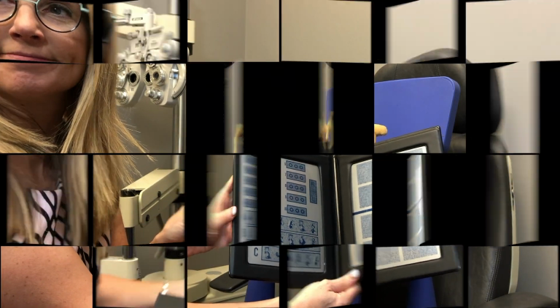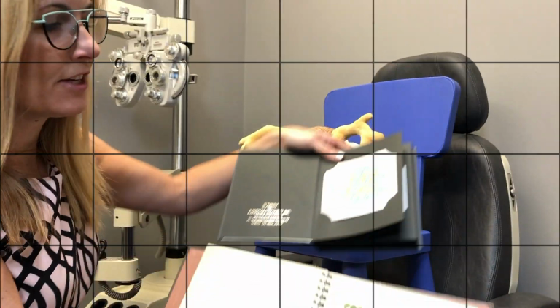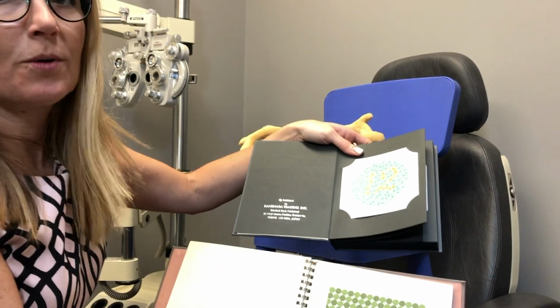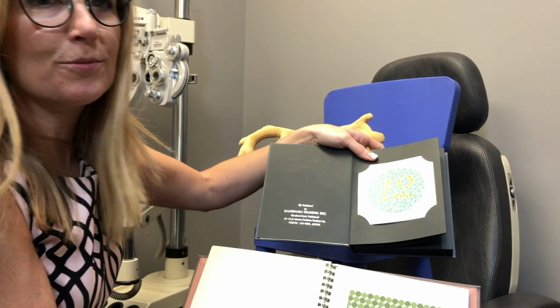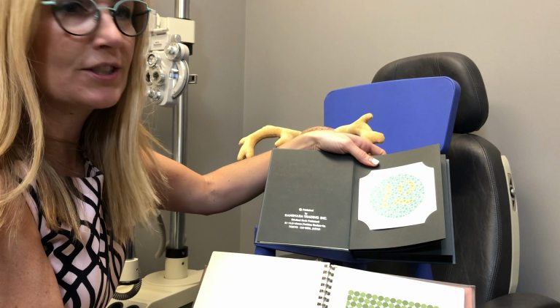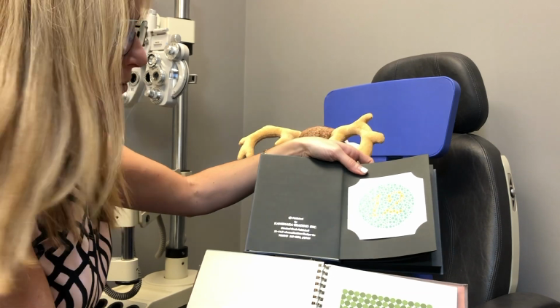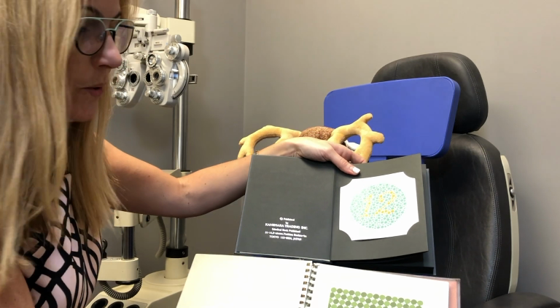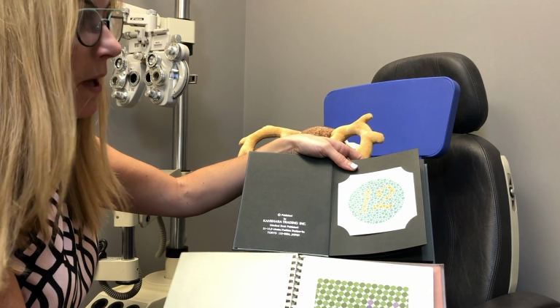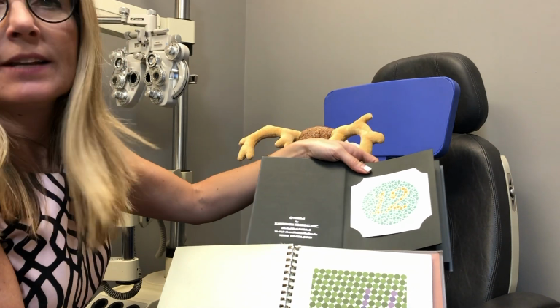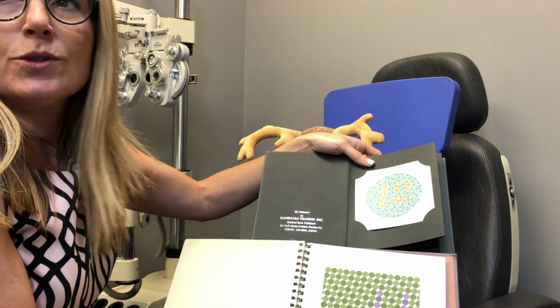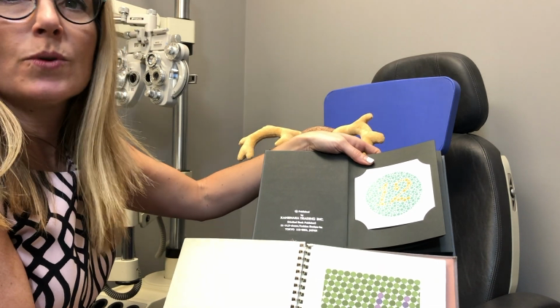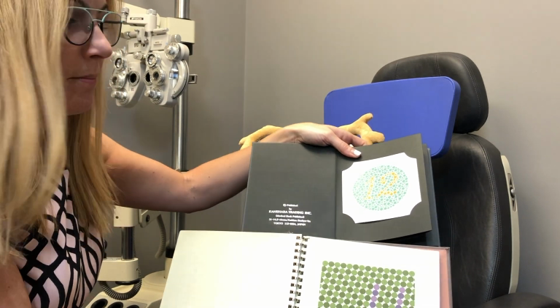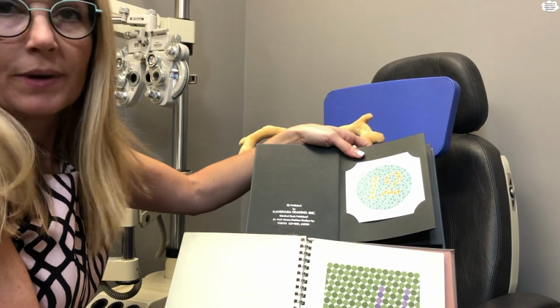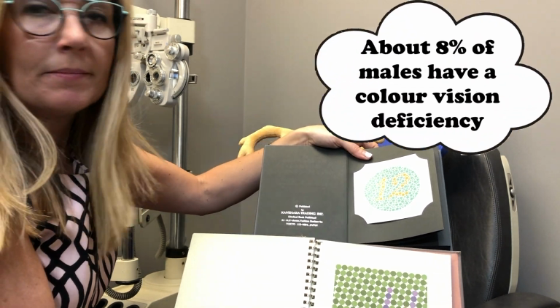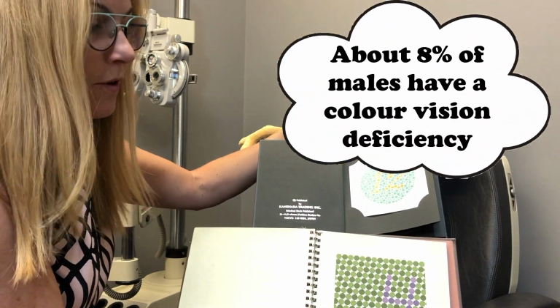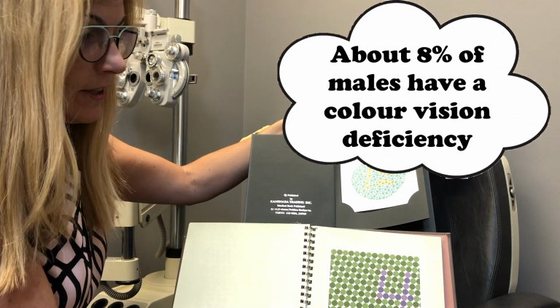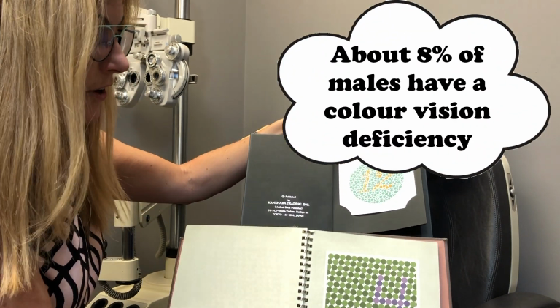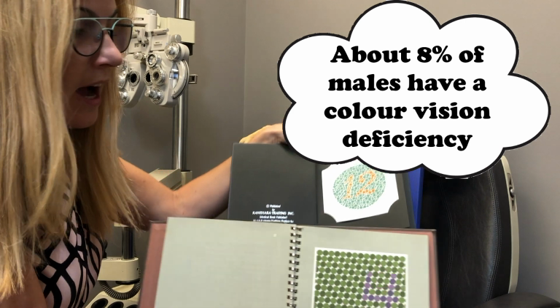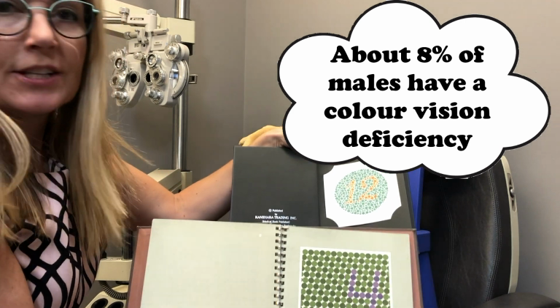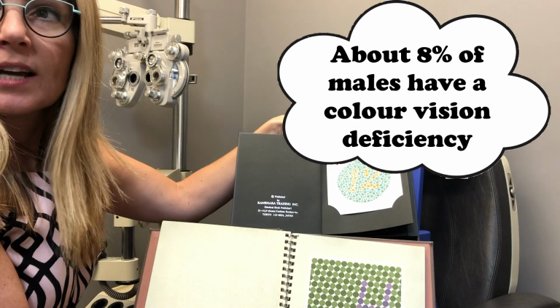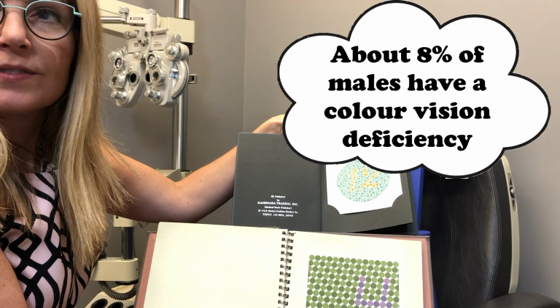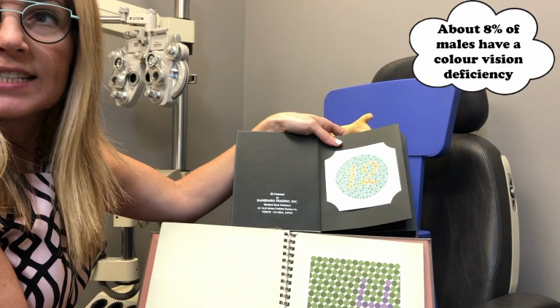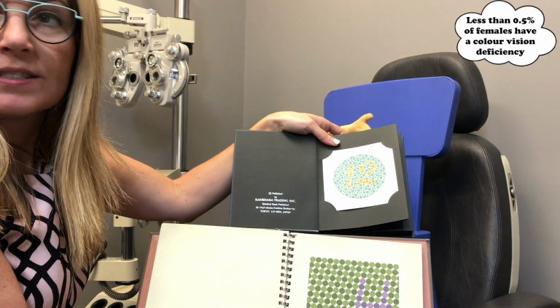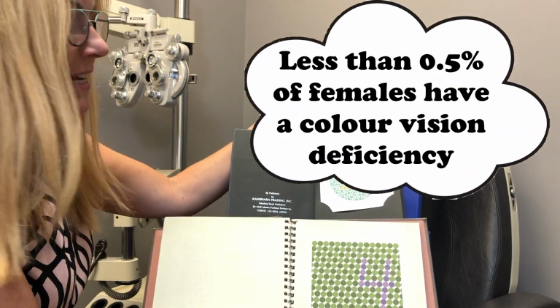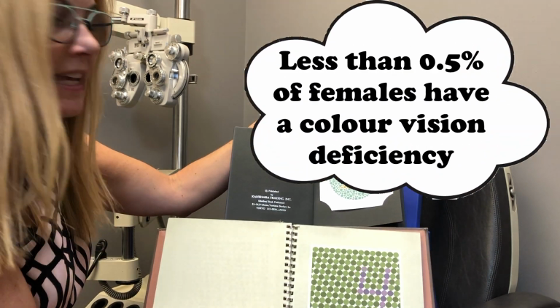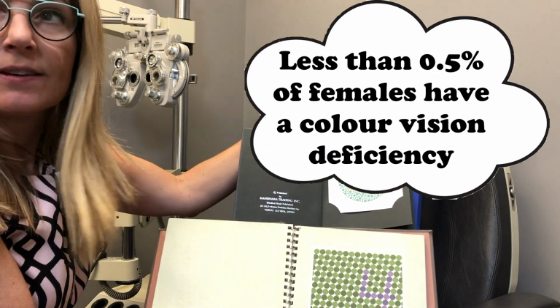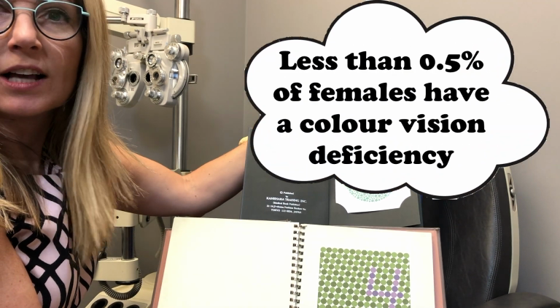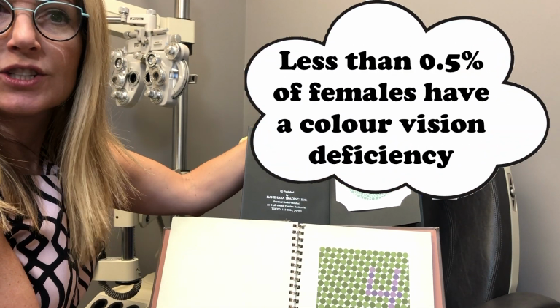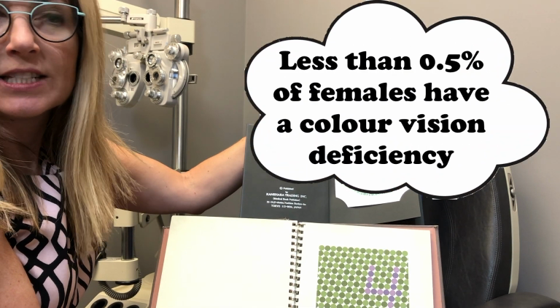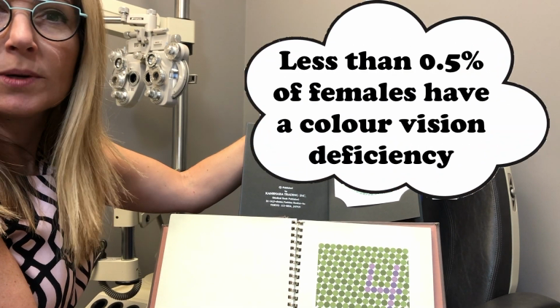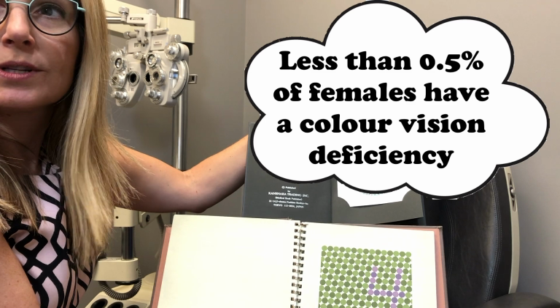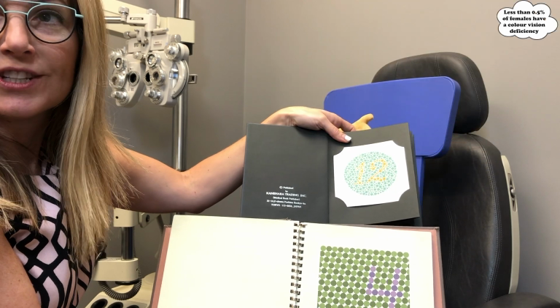I actually have quite a few books to show you, and if you already know your numbers before you start kindergarten, I do a color vision test to see if your color vision is normal or deficient.